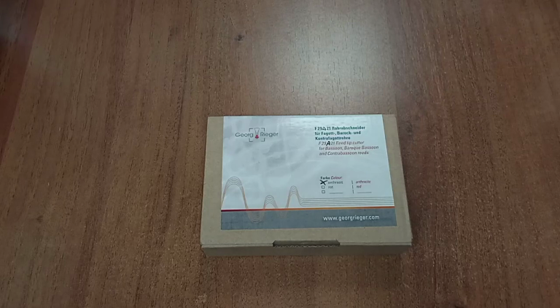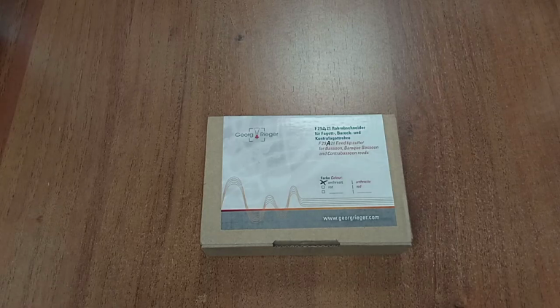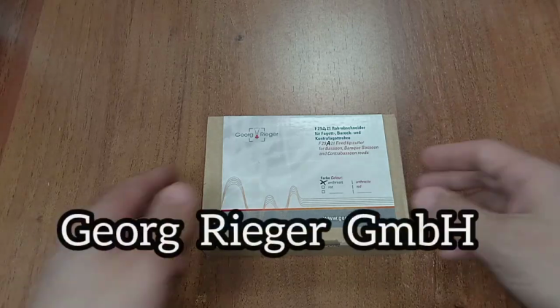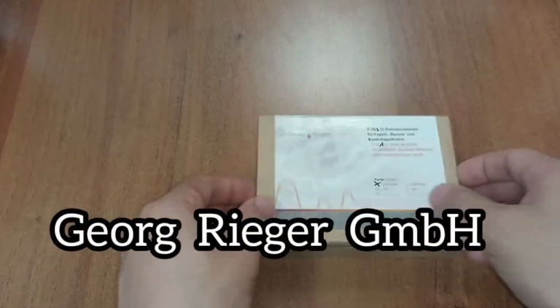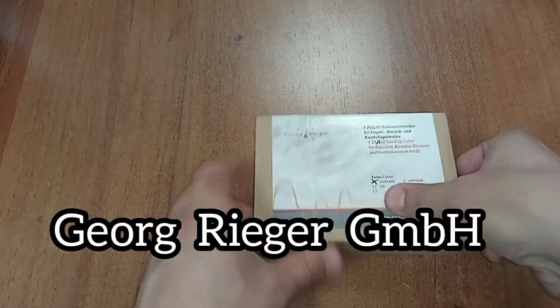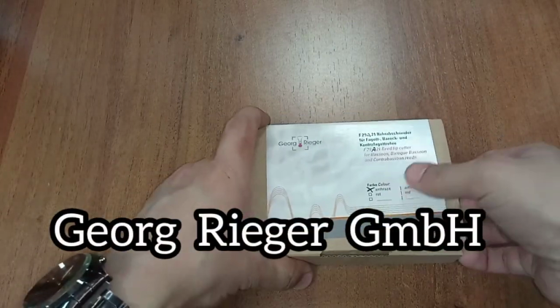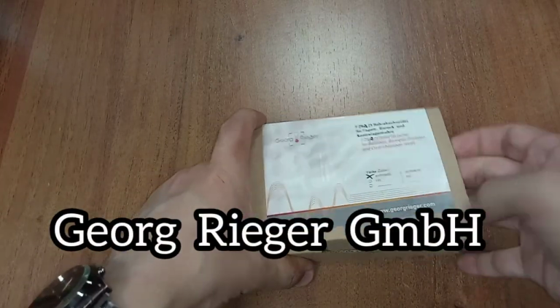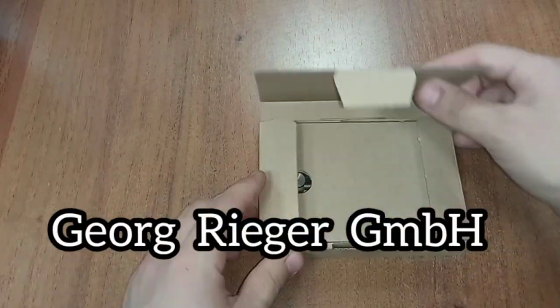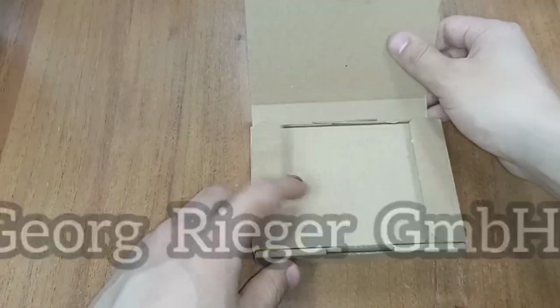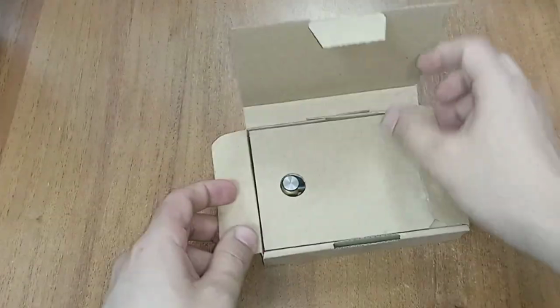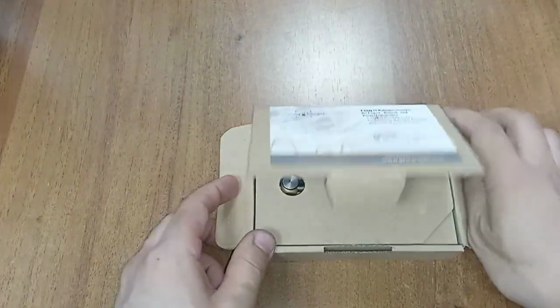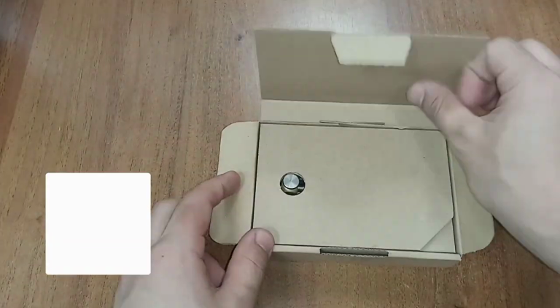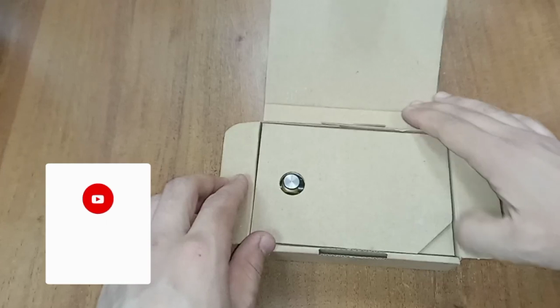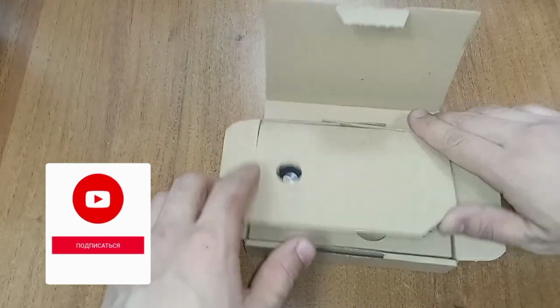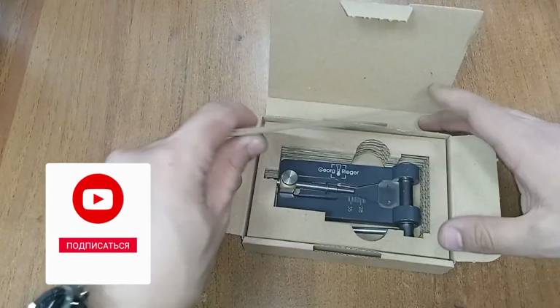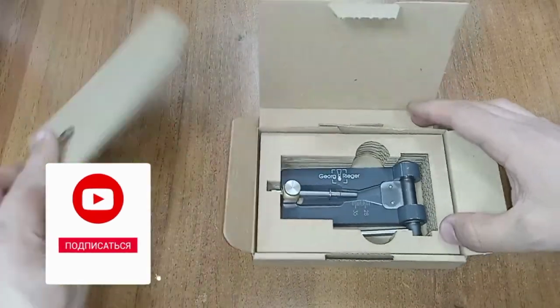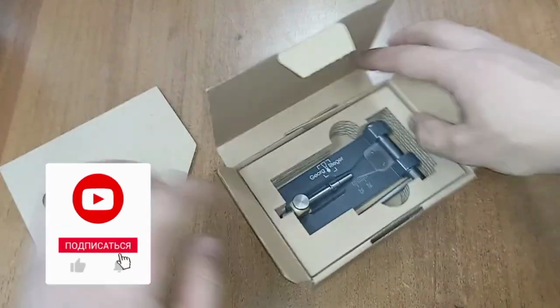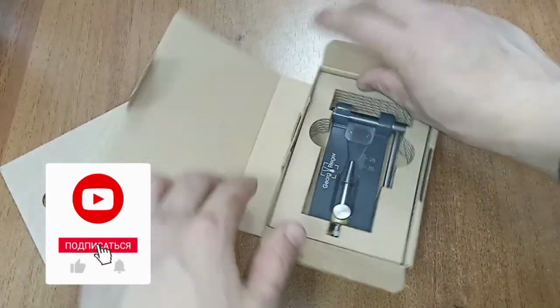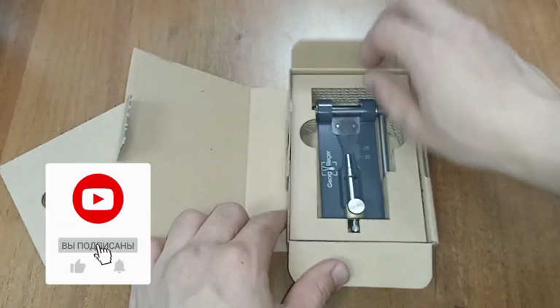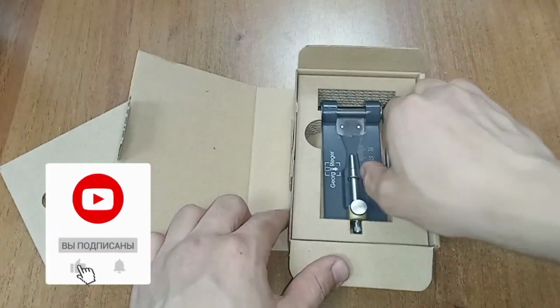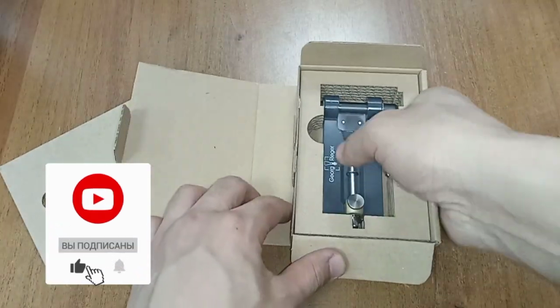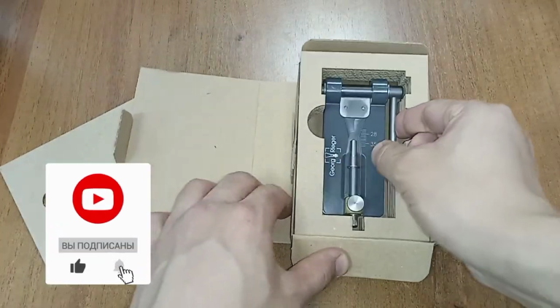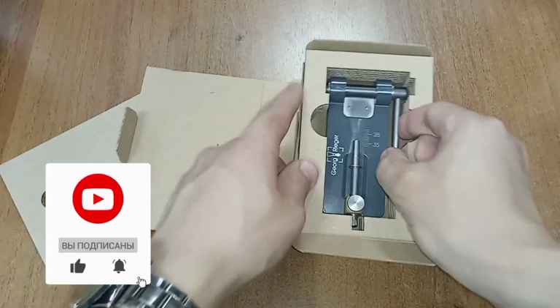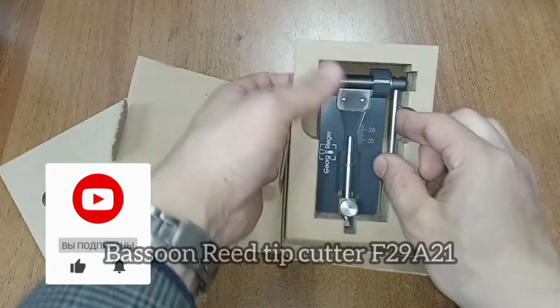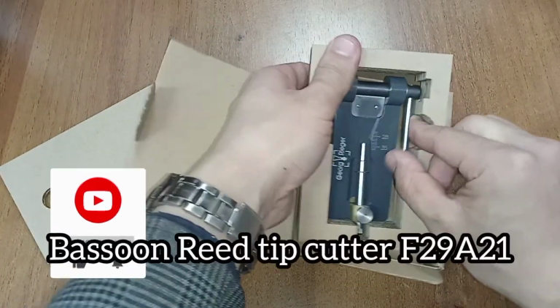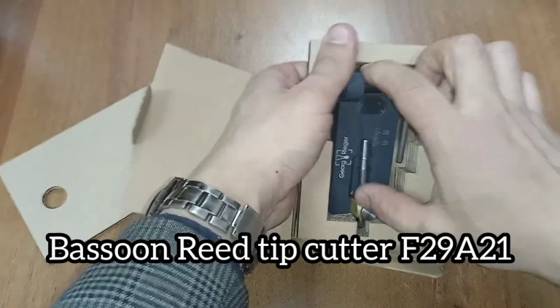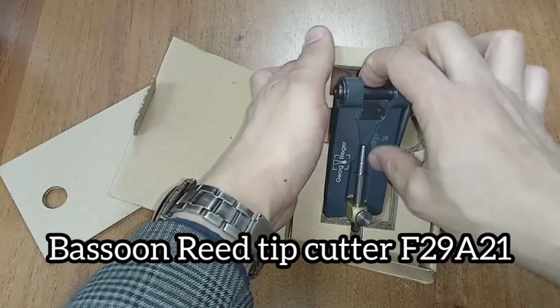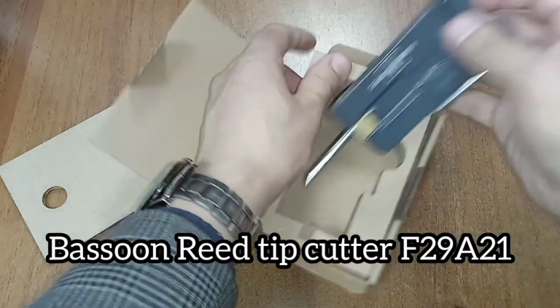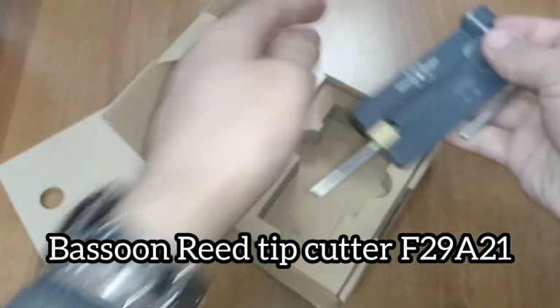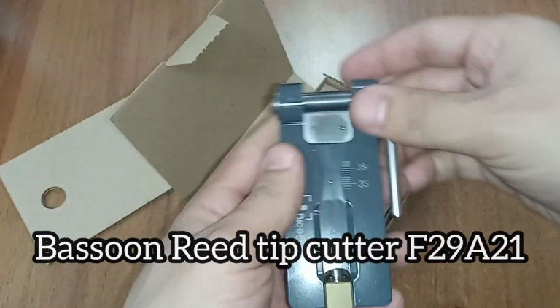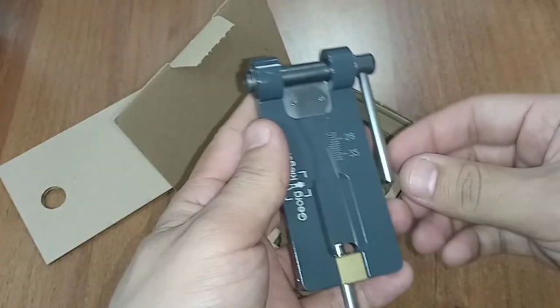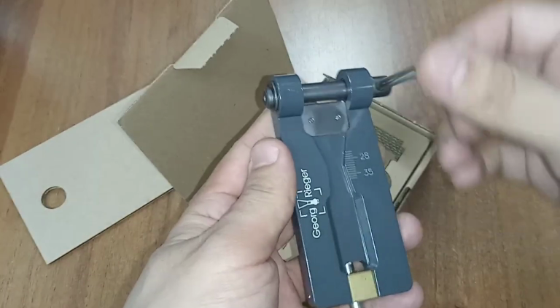Hello dear friends, if you enjoy these videos please subscribe, click on the bell for notifications, and please leave a comment. Today this video will be about a bassoon reed tip cutter.